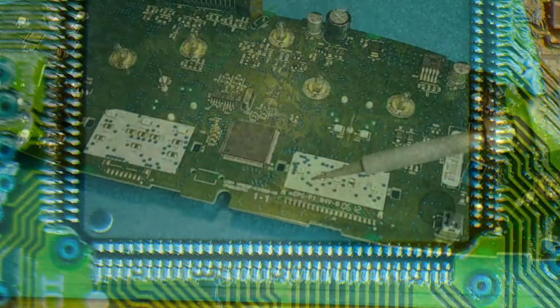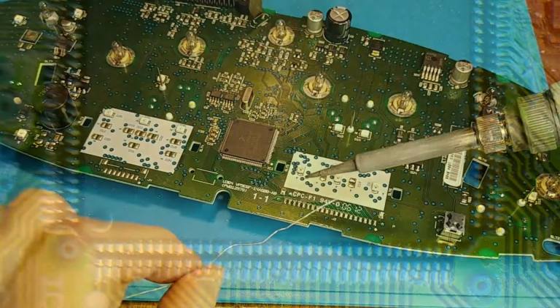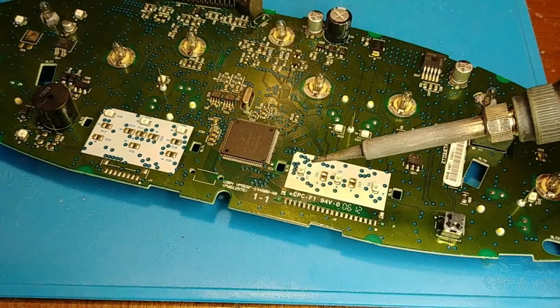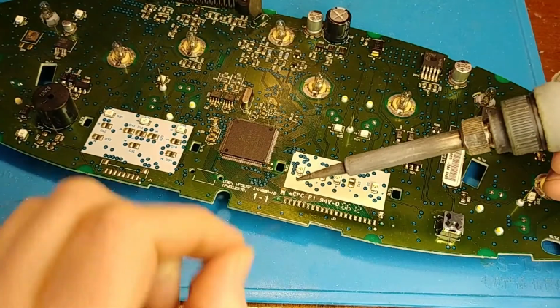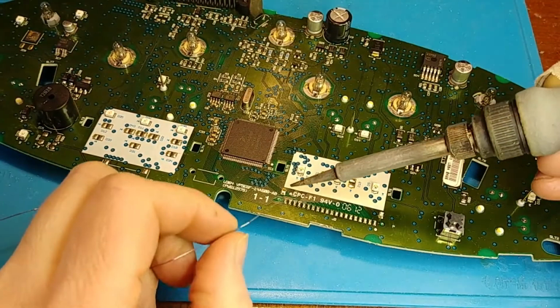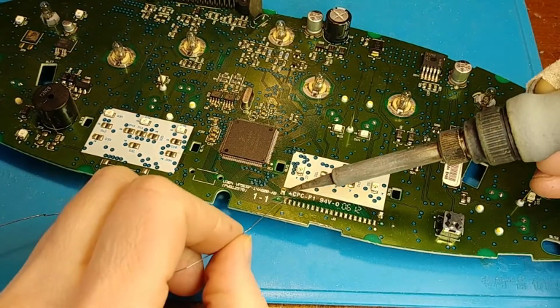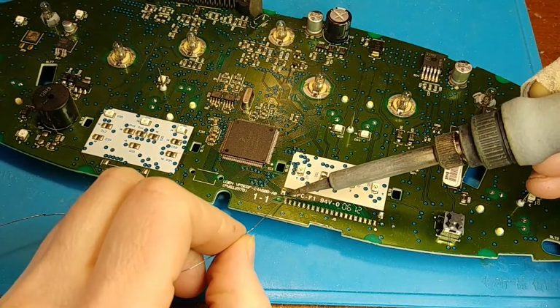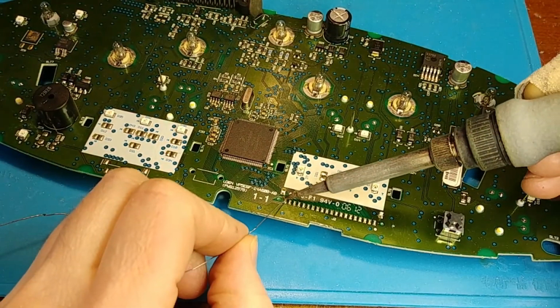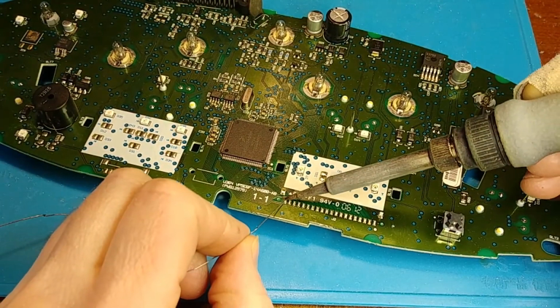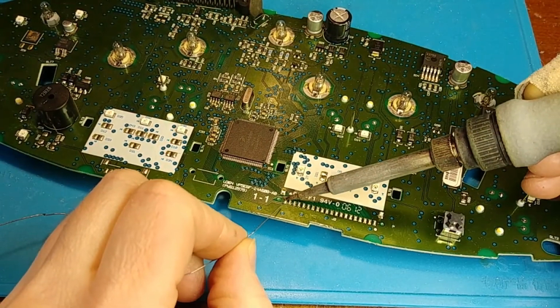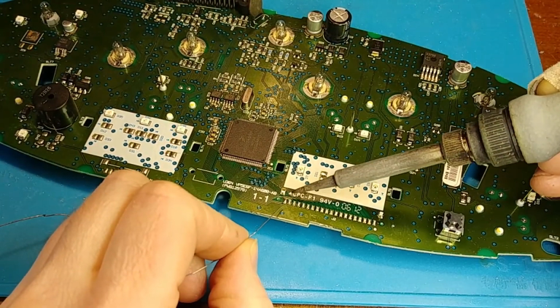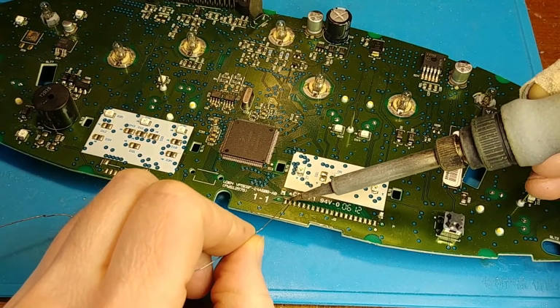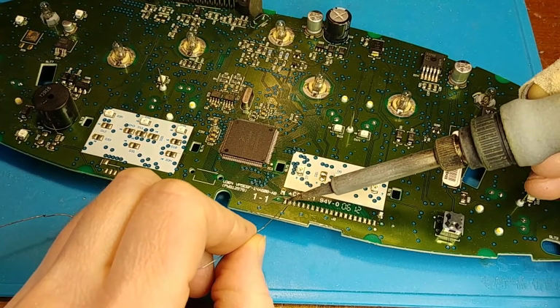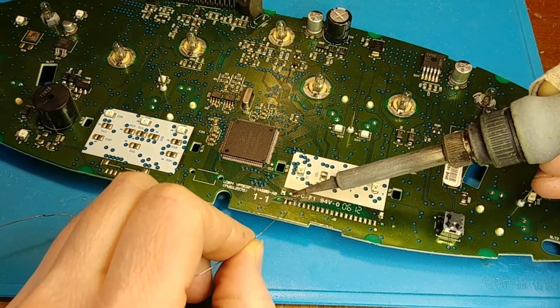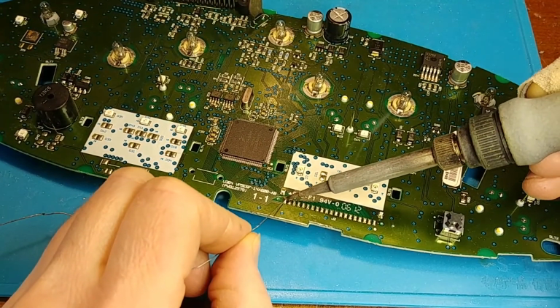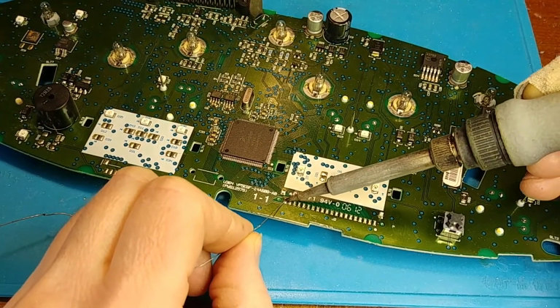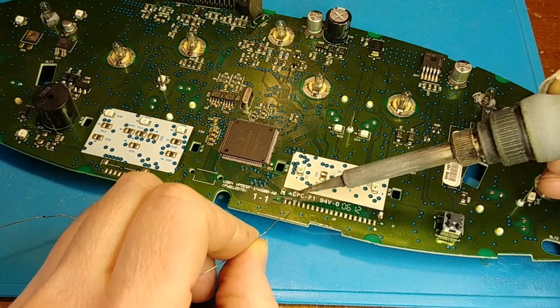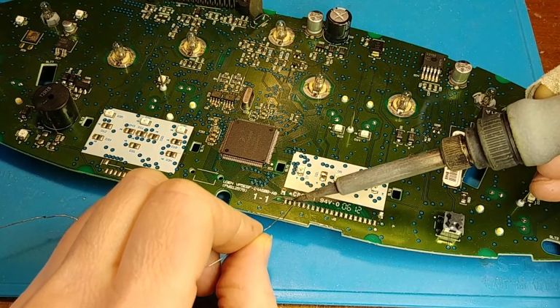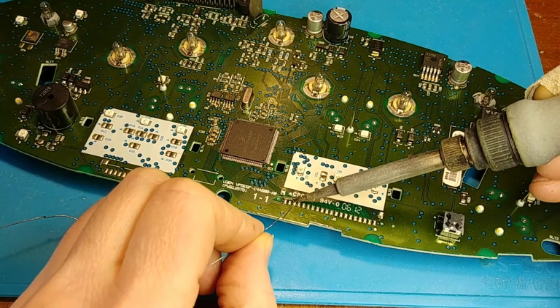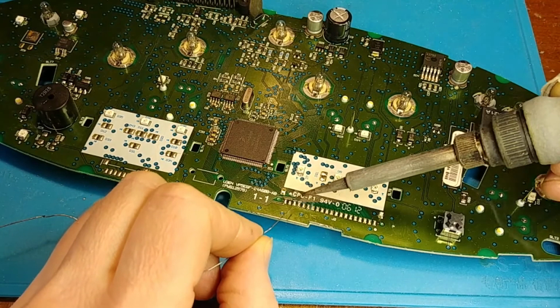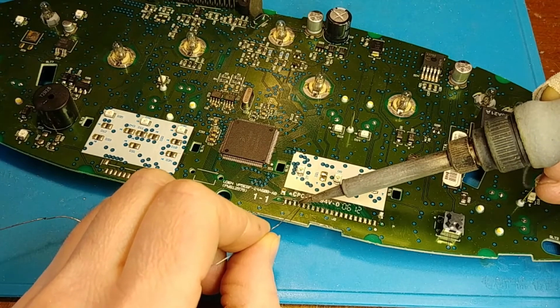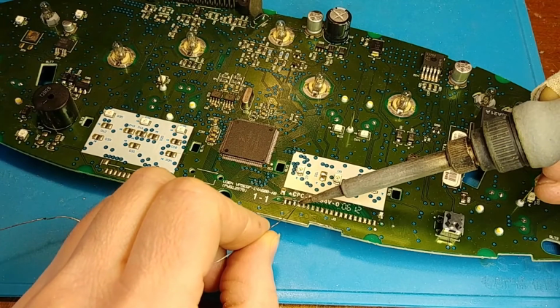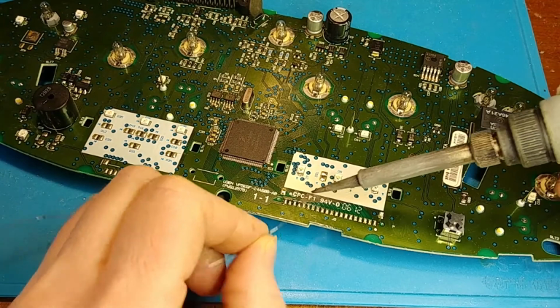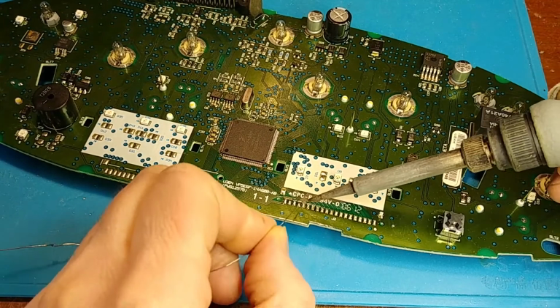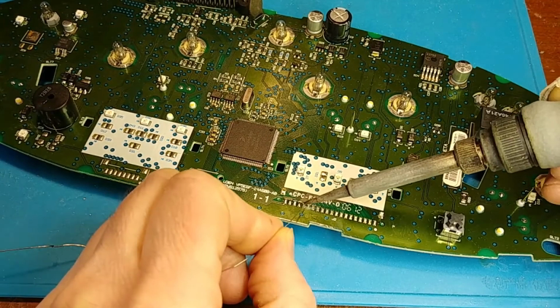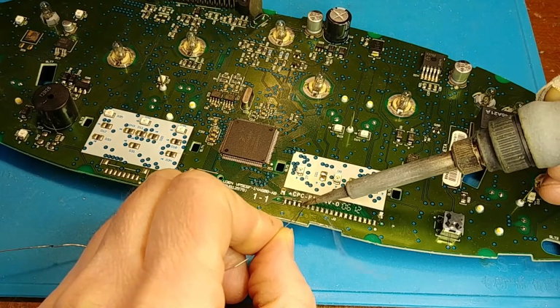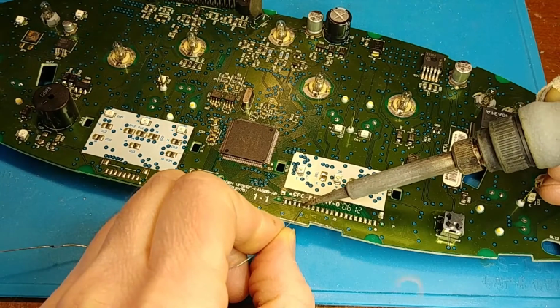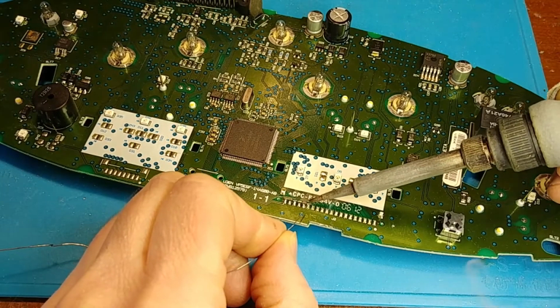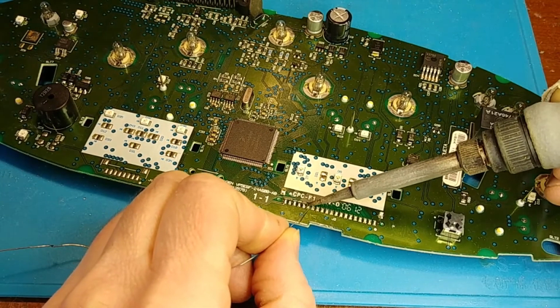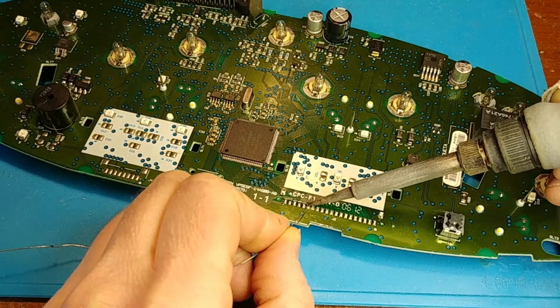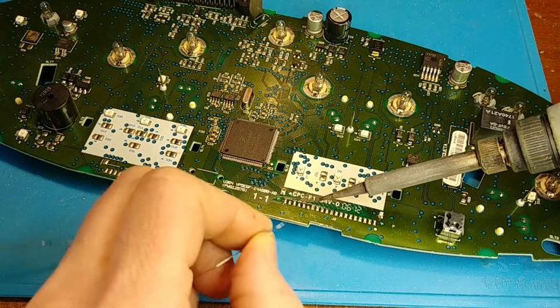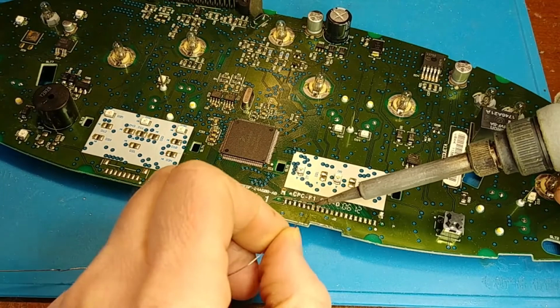Here I'm just going to add some fresh leaded solder to these LCD points just to make putting it back on with the hot air a little bit easier.